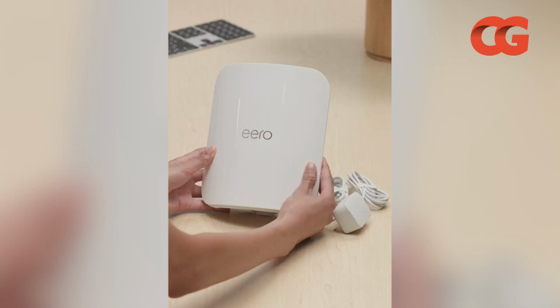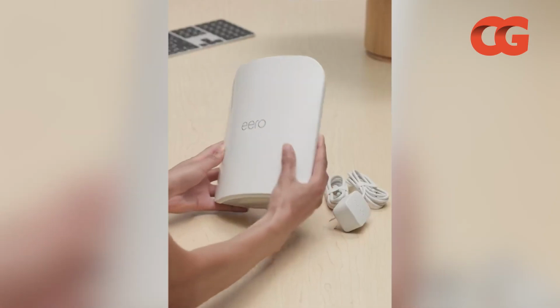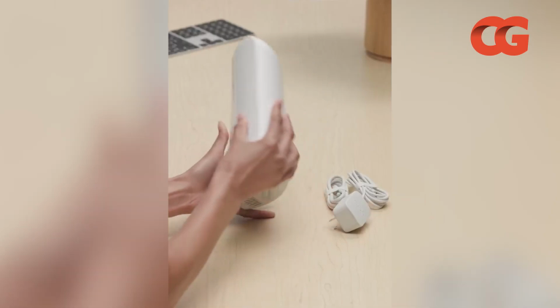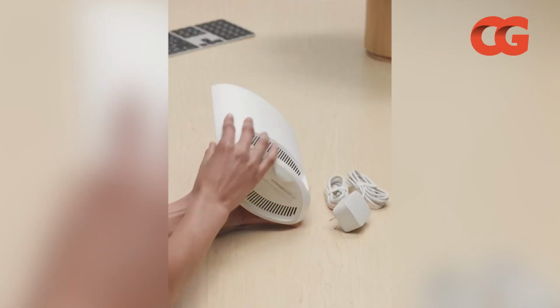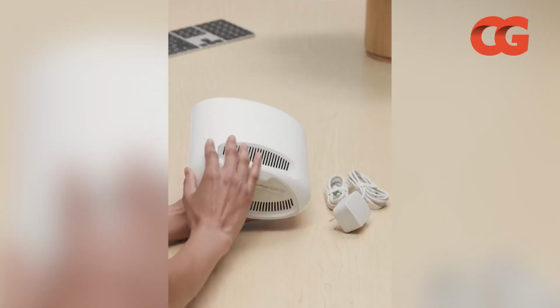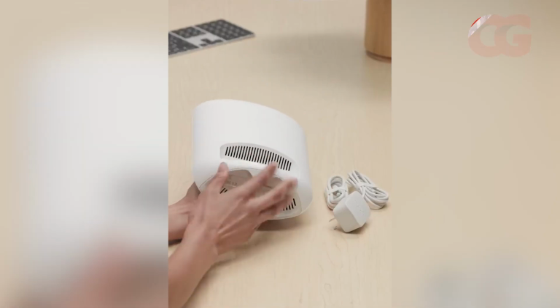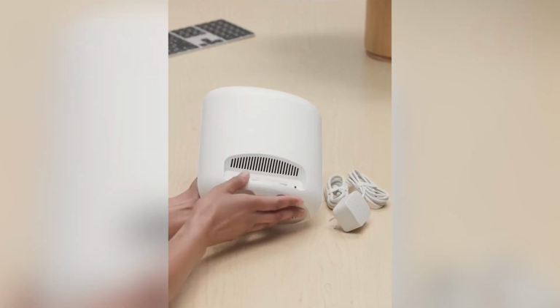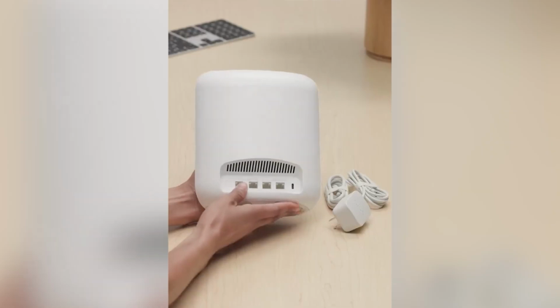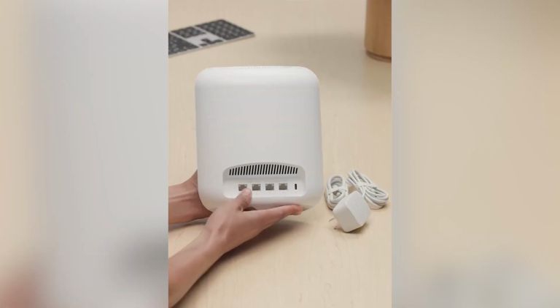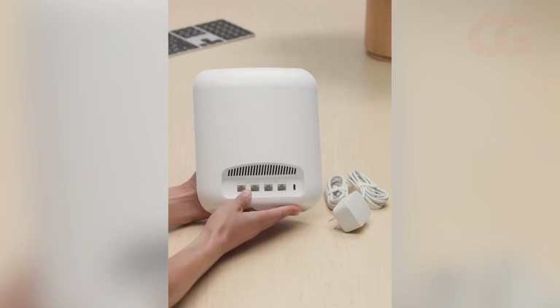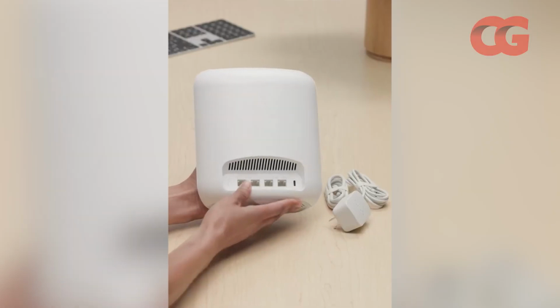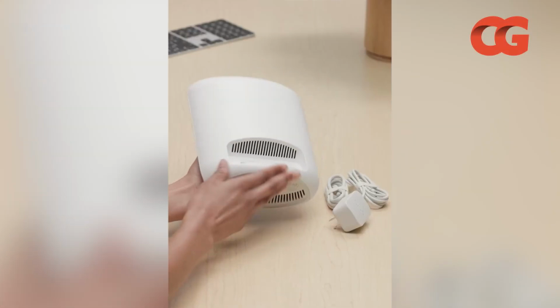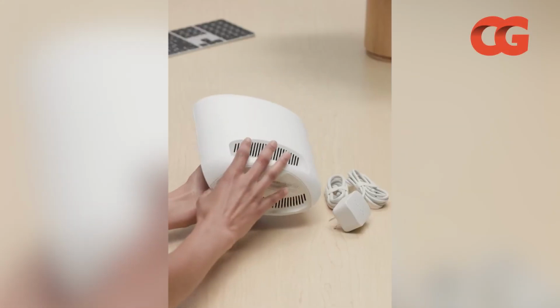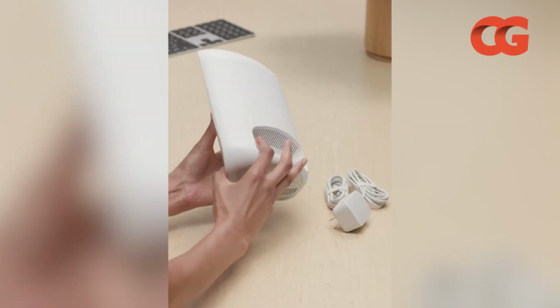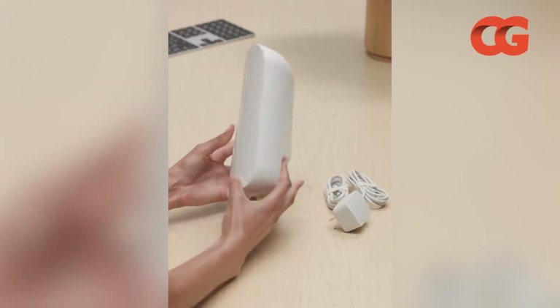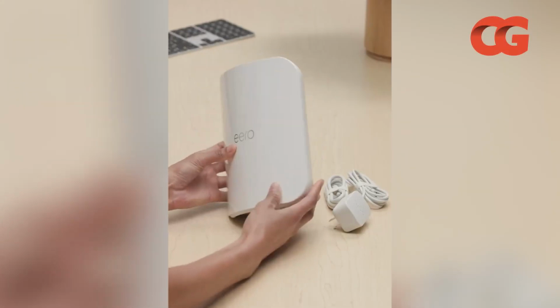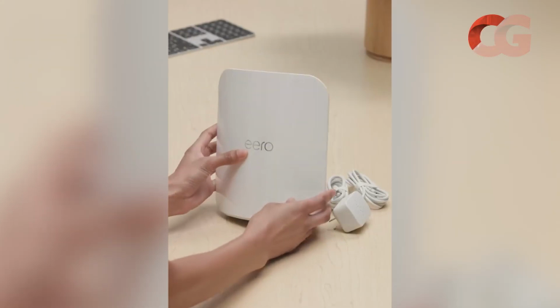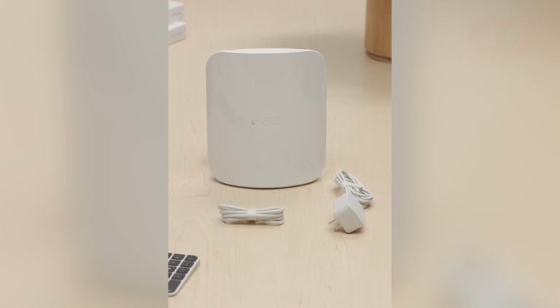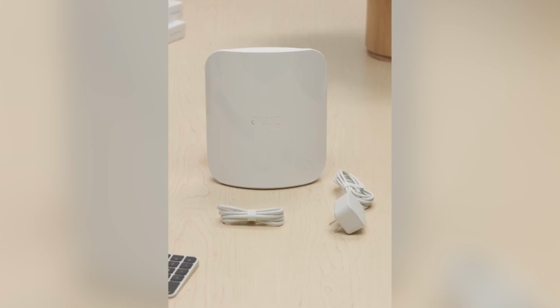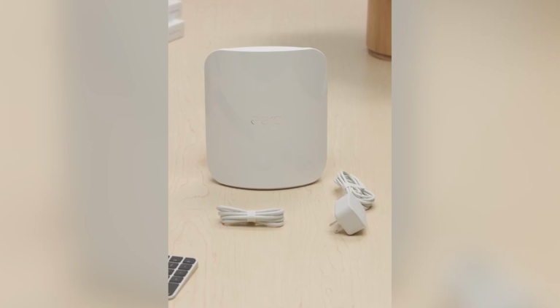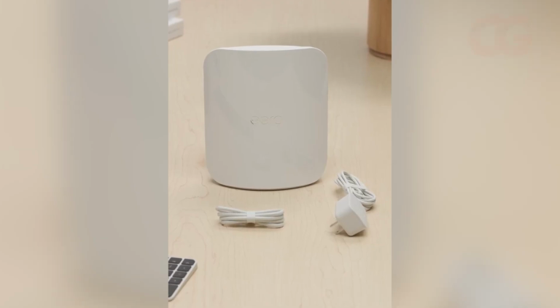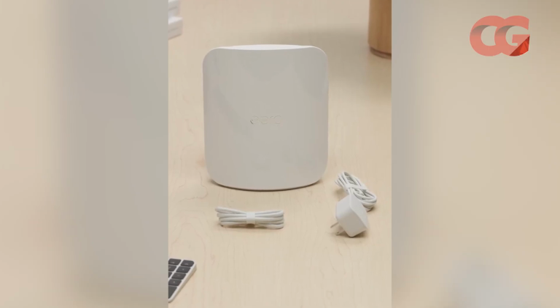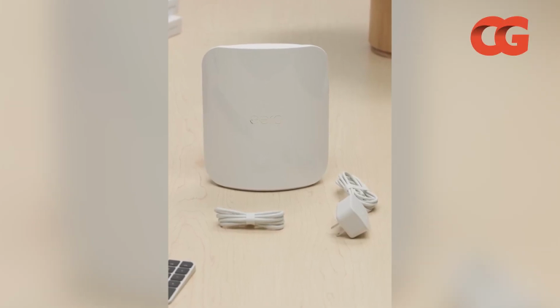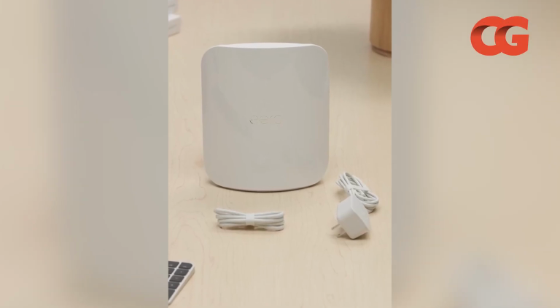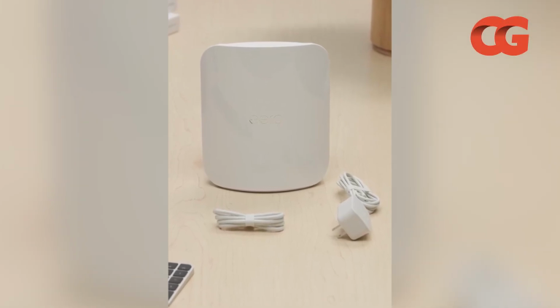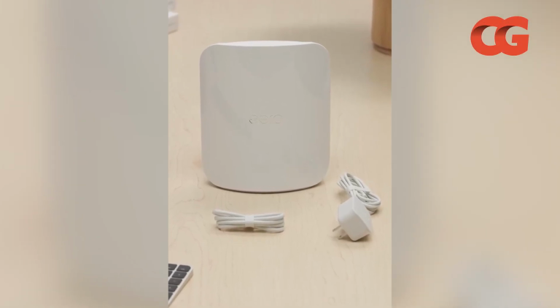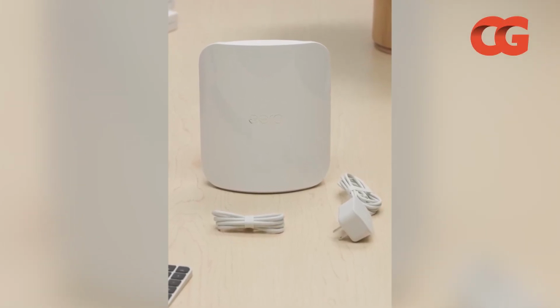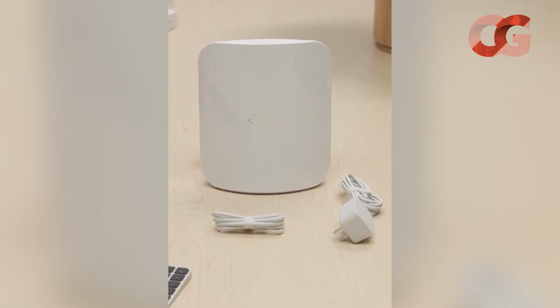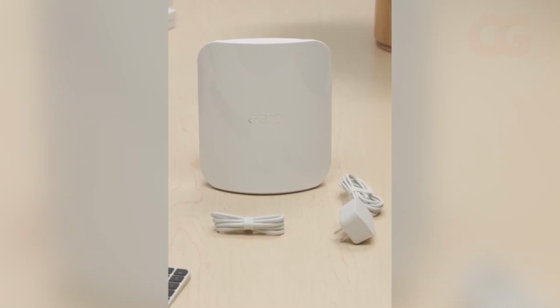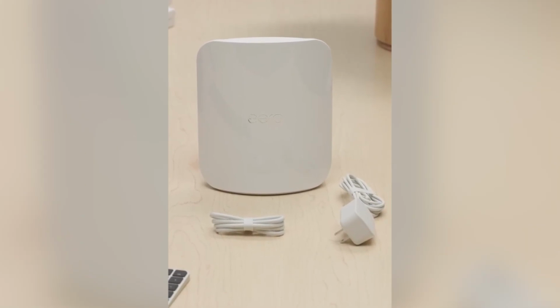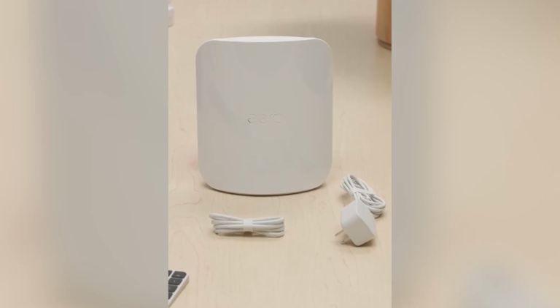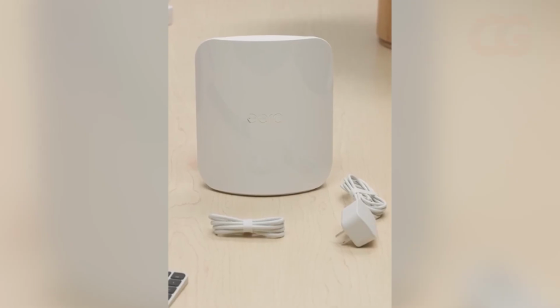Although its range and raw speeds trail dedicated gaming routers, the Eero Max 7's simplicity, automatic updates, and integrated home automation capabilities make it ideal for families who want next-gen Wi-Fi without technical headaches.